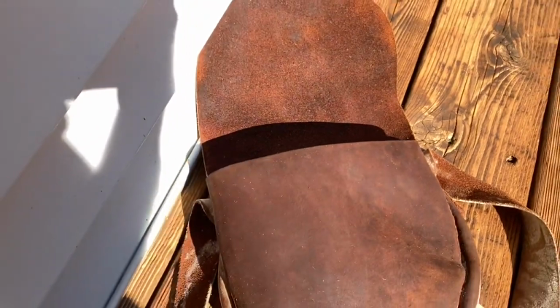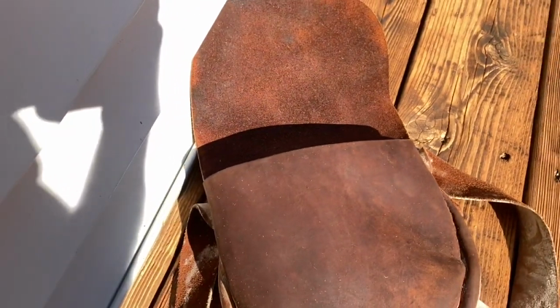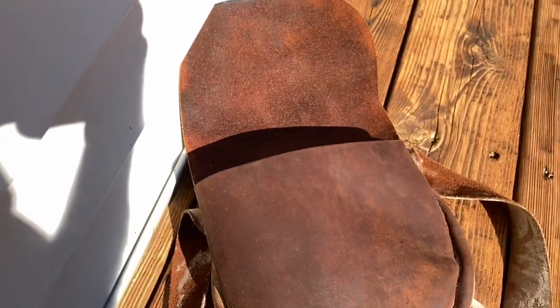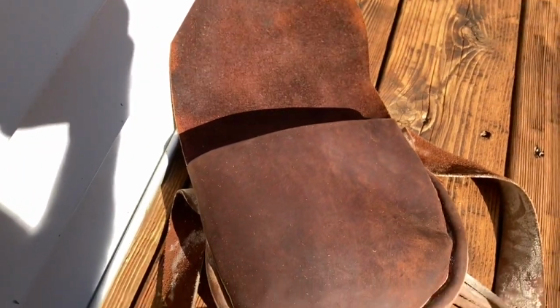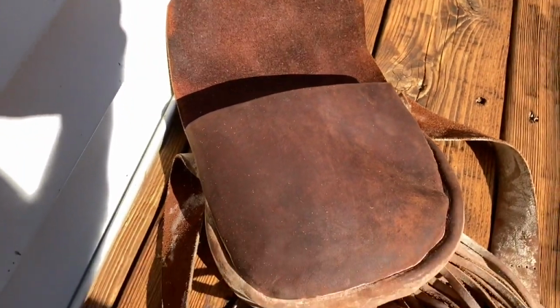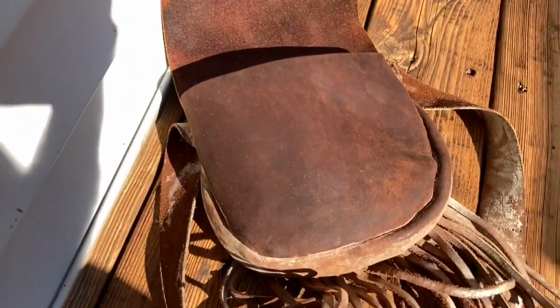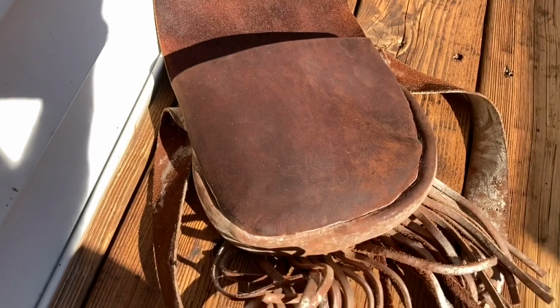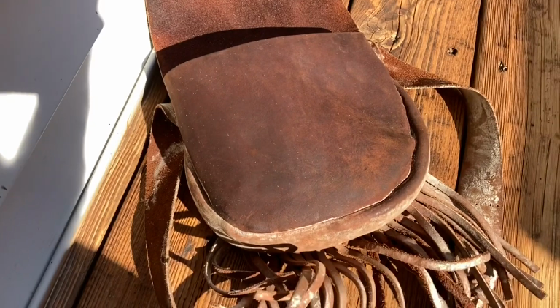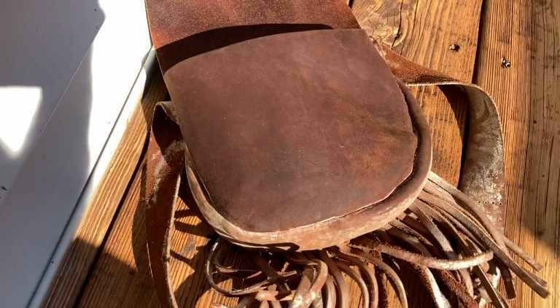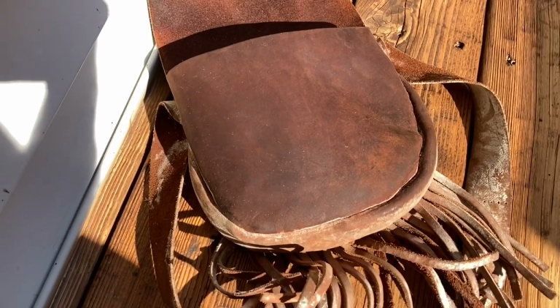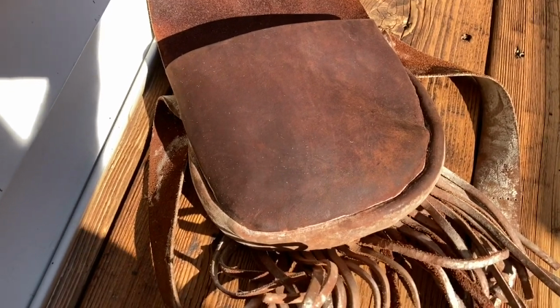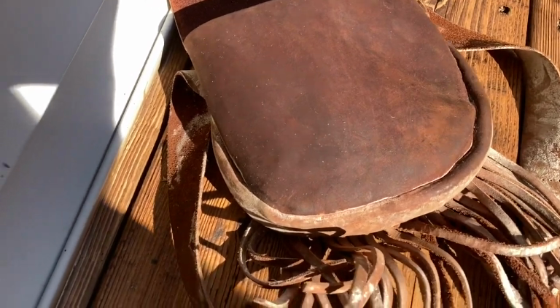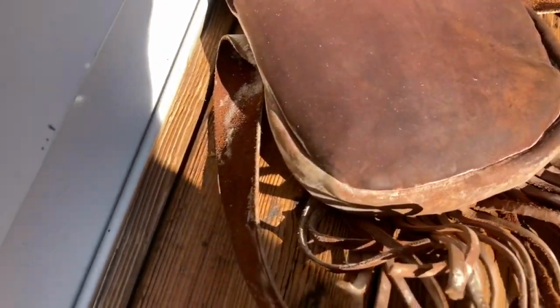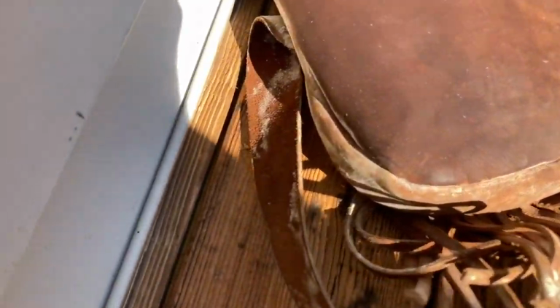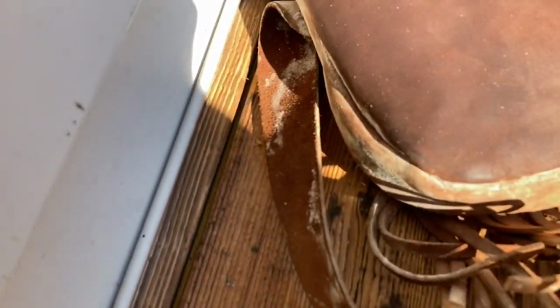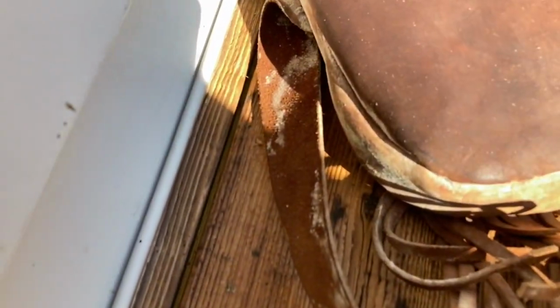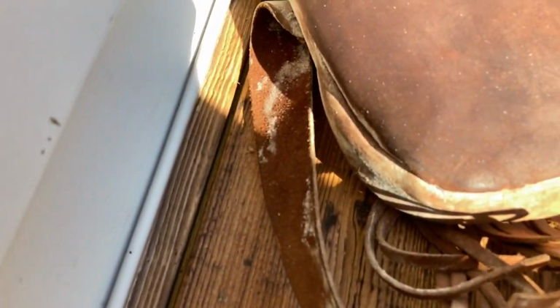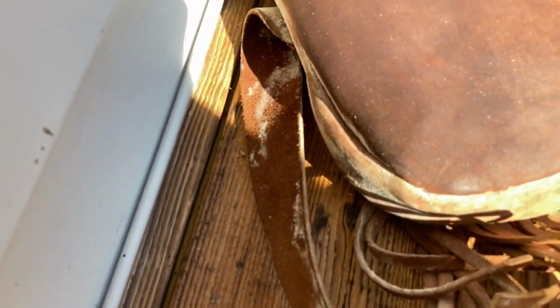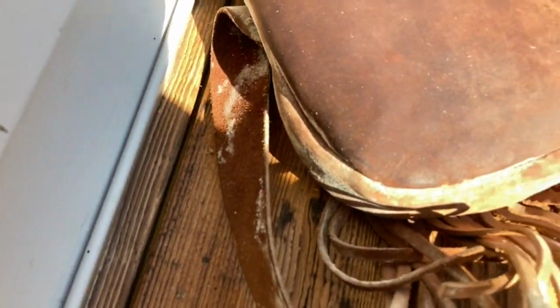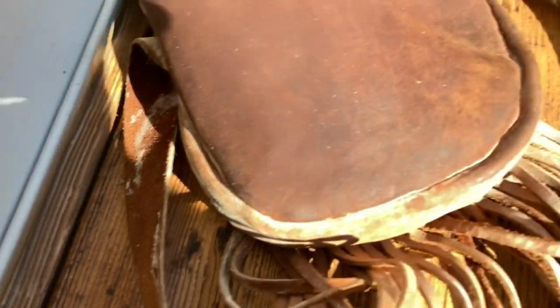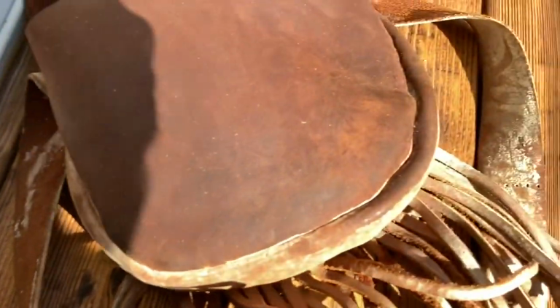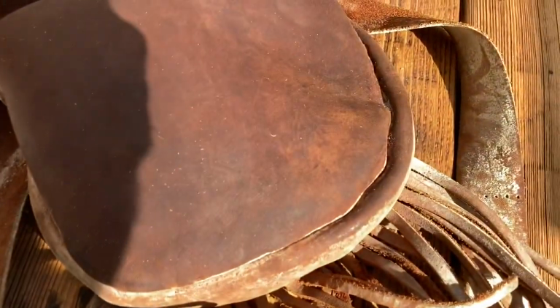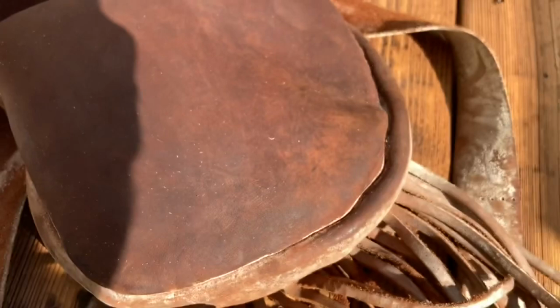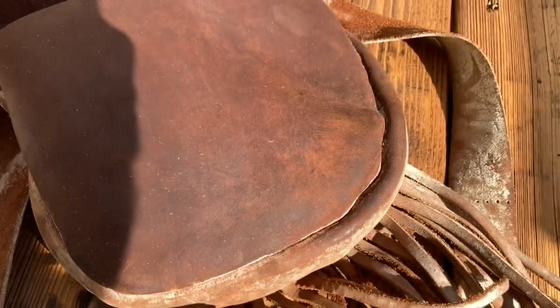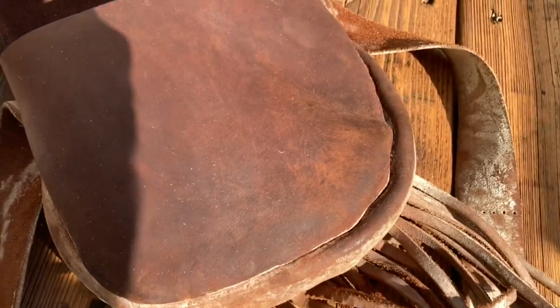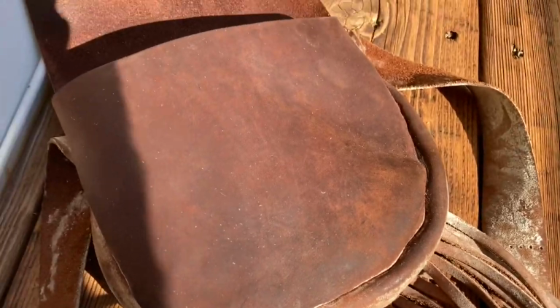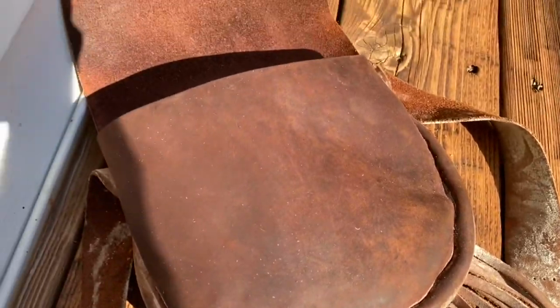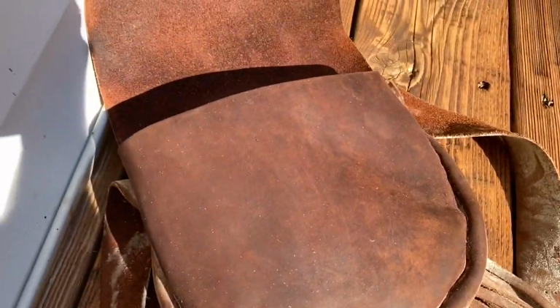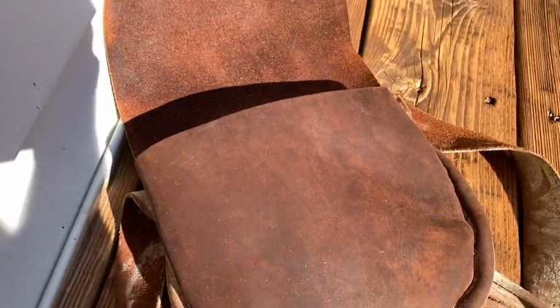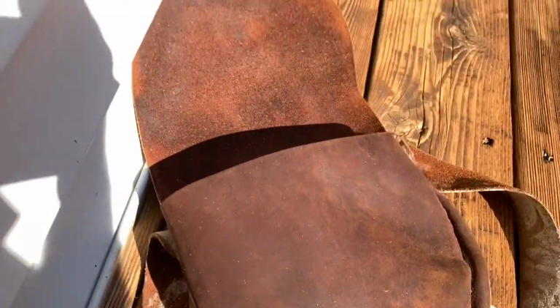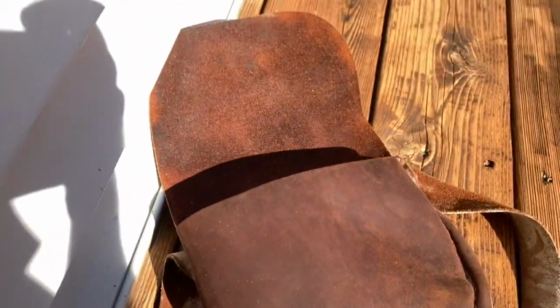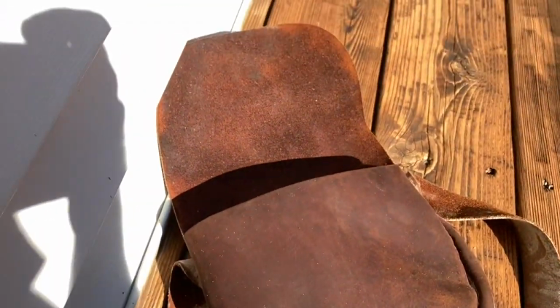Now for control and for visual purposes, I have not cleaned the whole bag — just the top there — so you can see what the contrast looks like. We're going to let it sit out in the sun until it's completely dry.